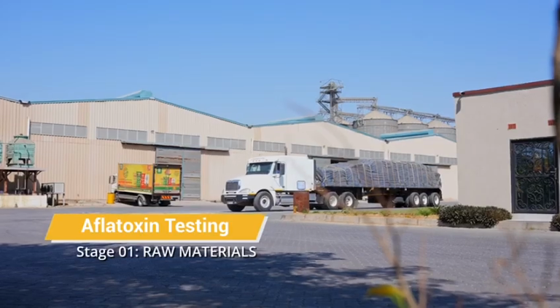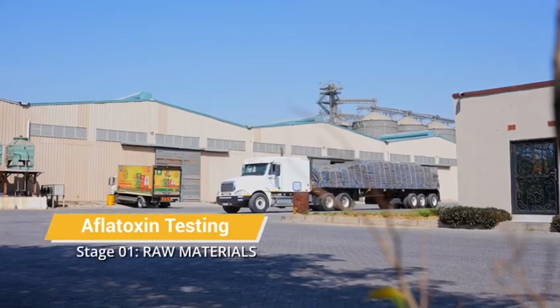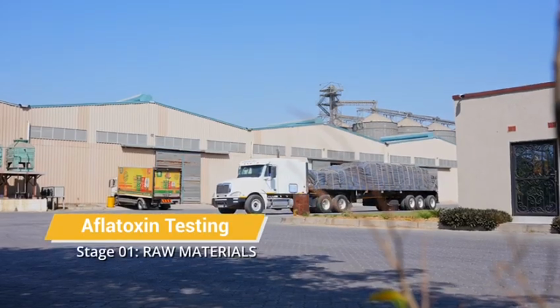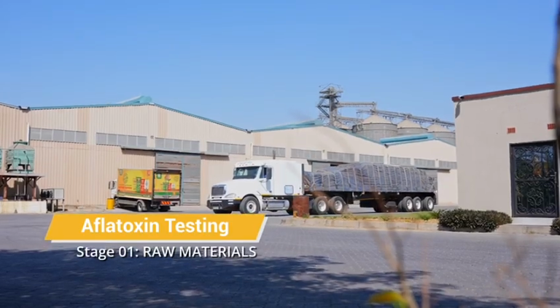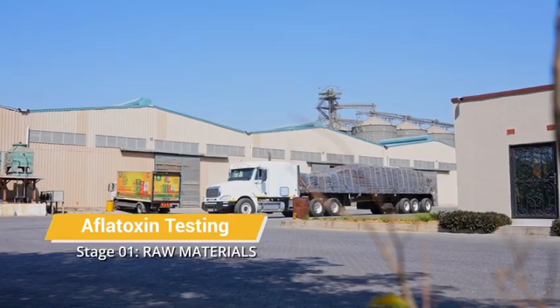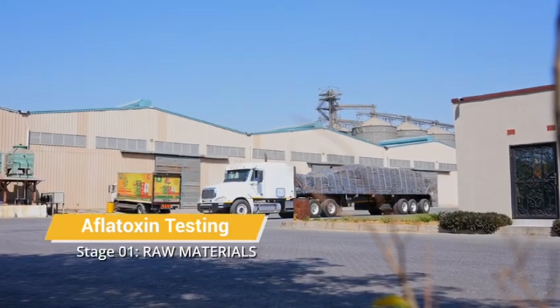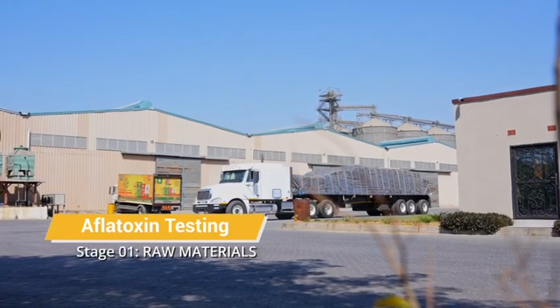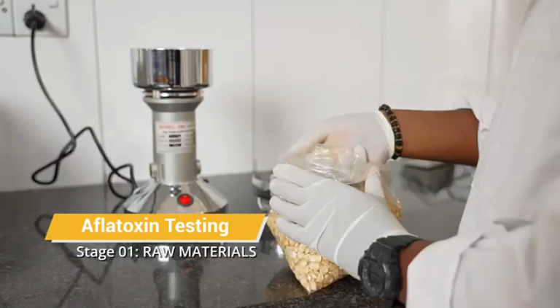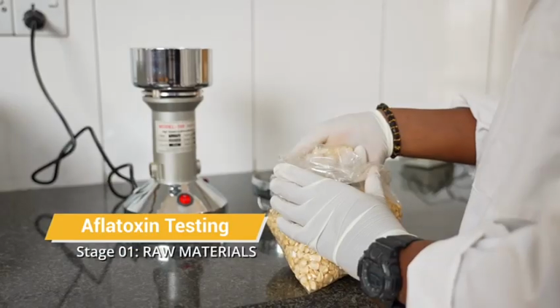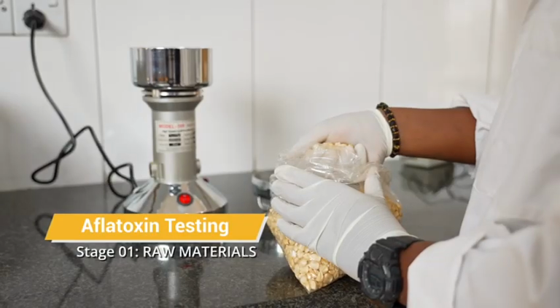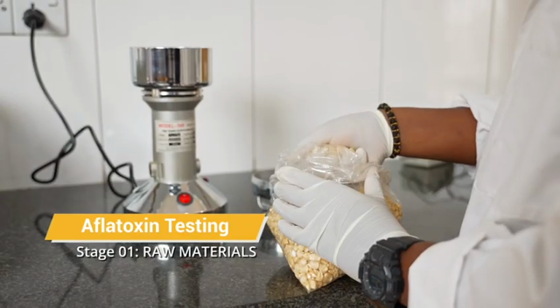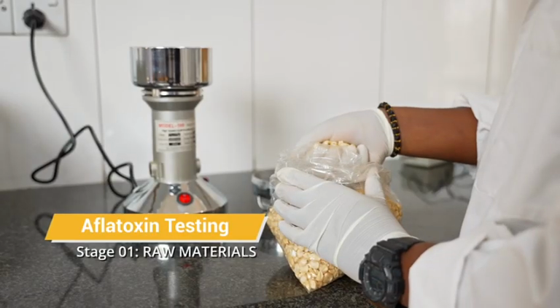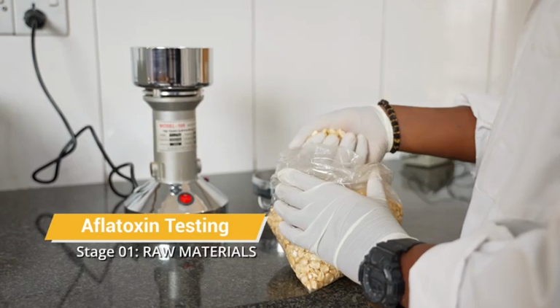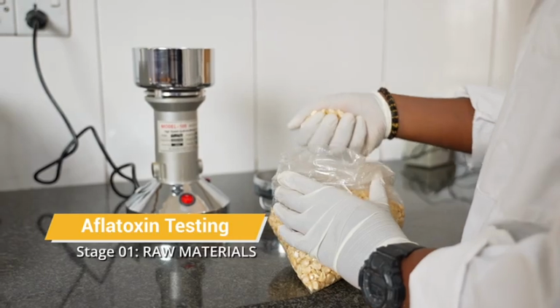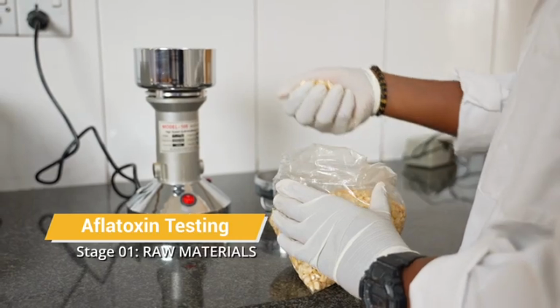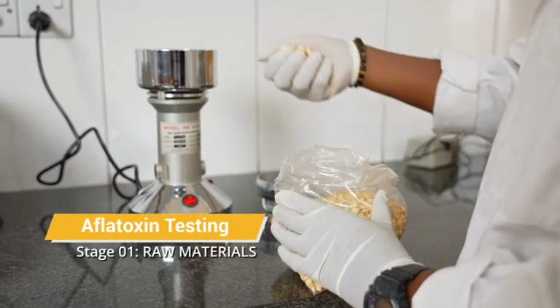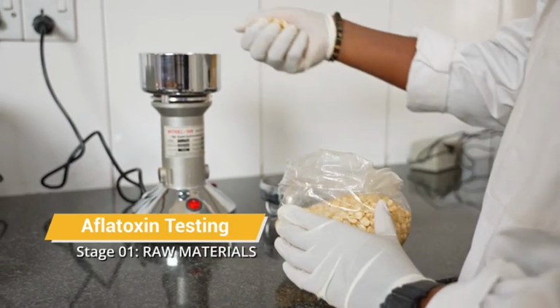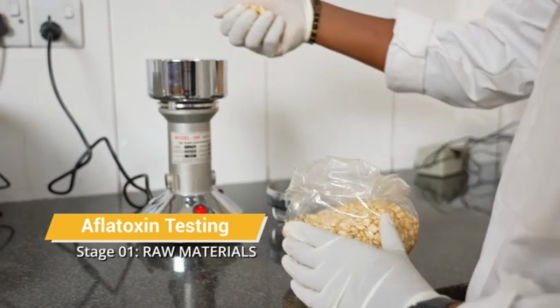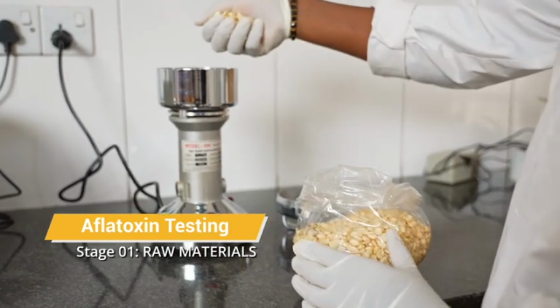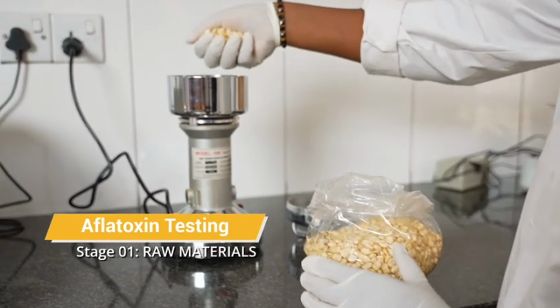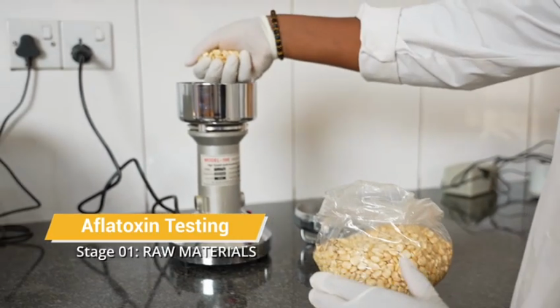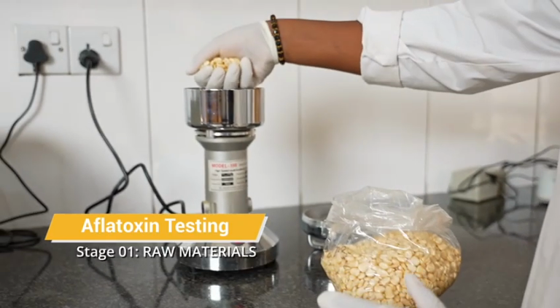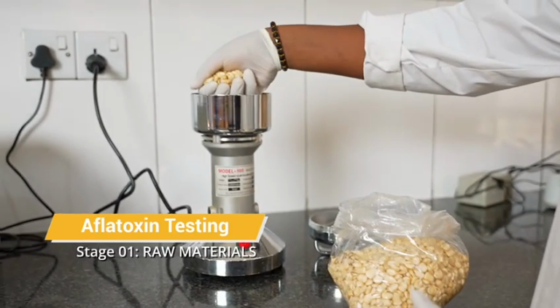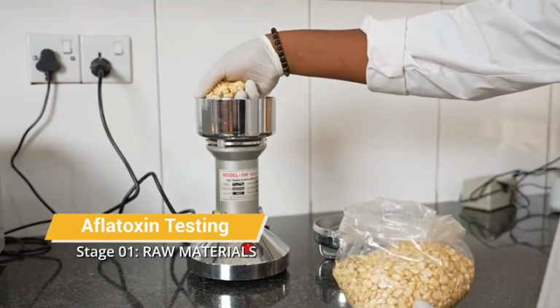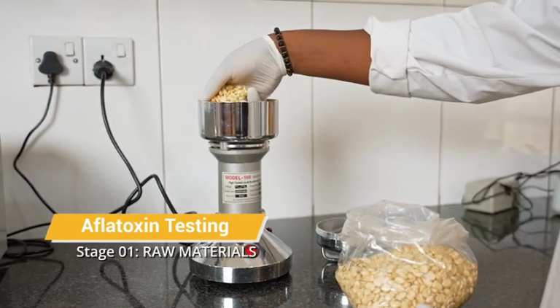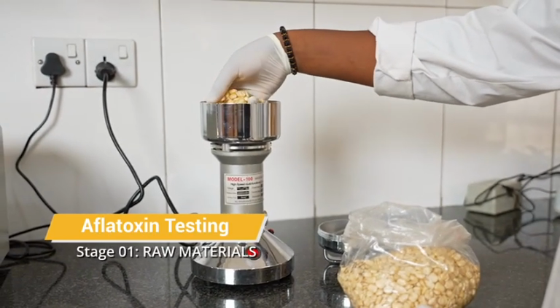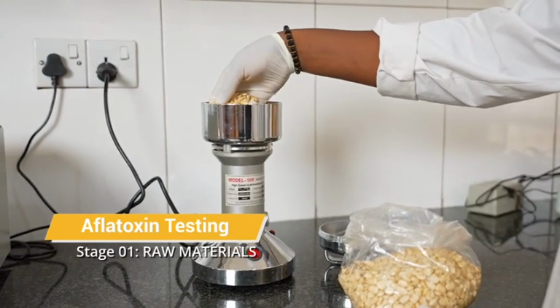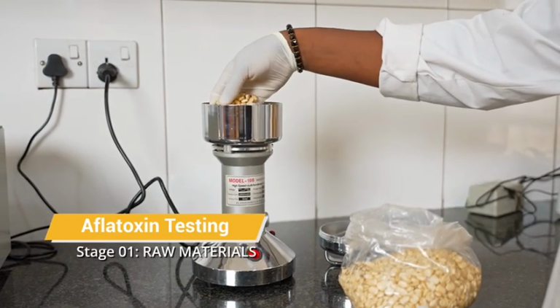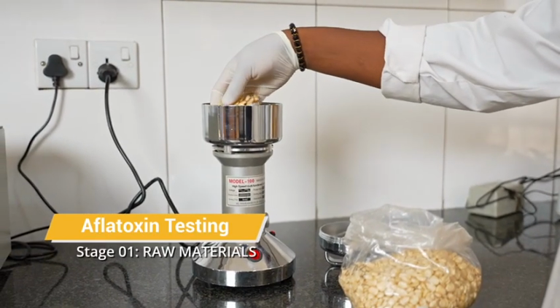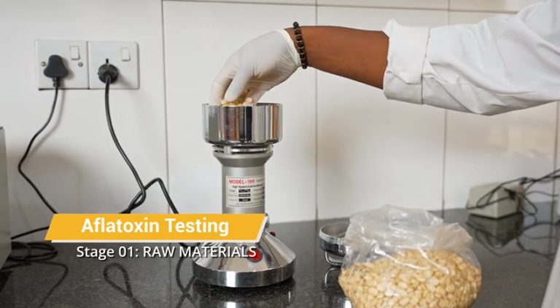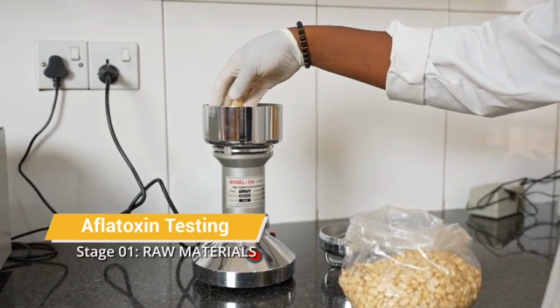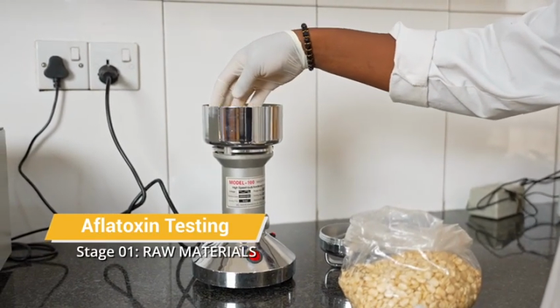So when the trucks come, we sample to test the material. The testing process starts with preparing the sample.